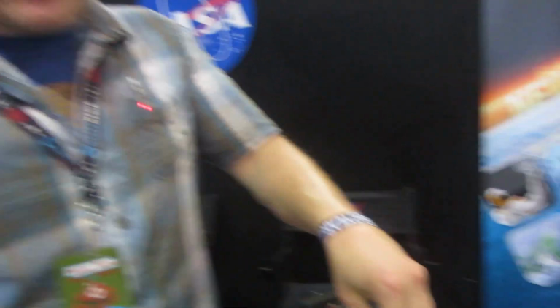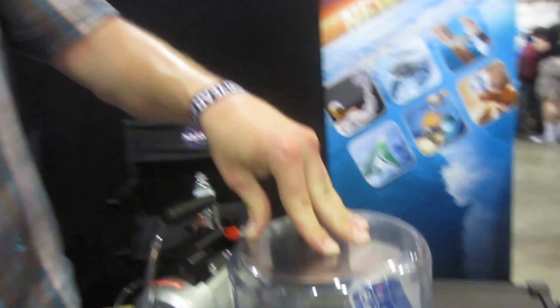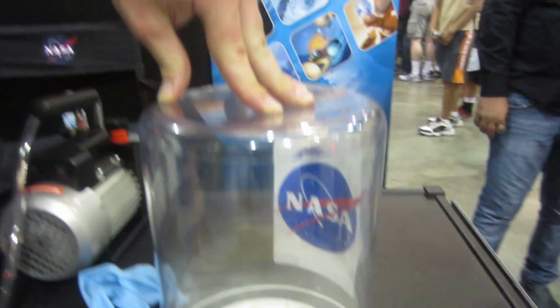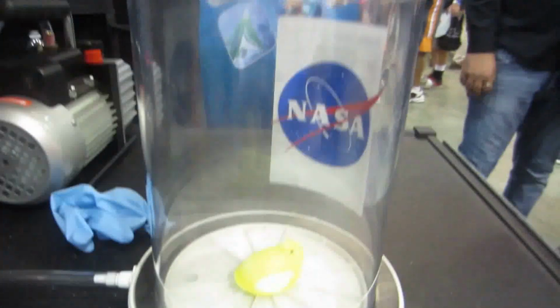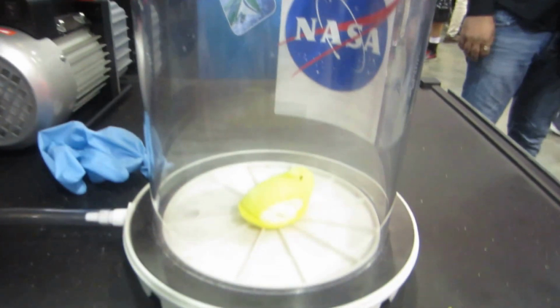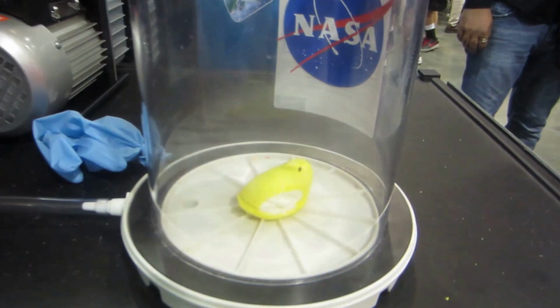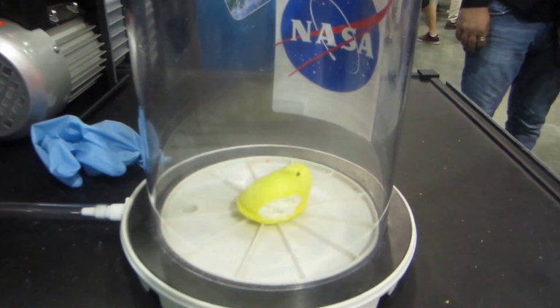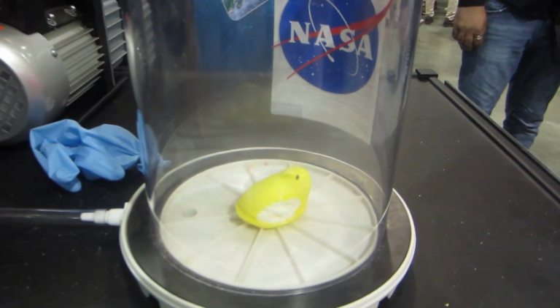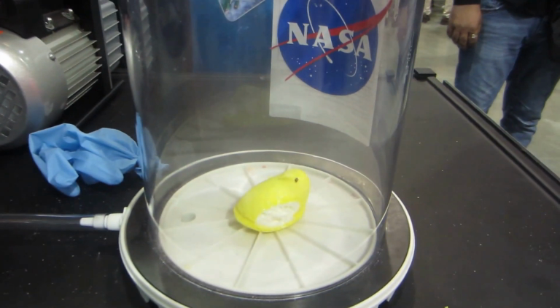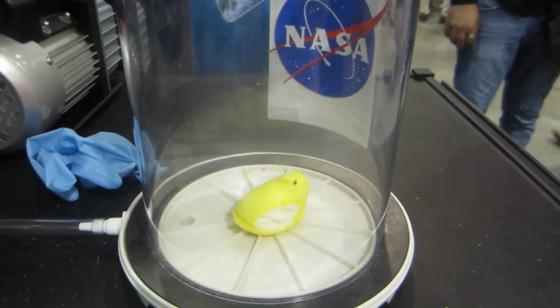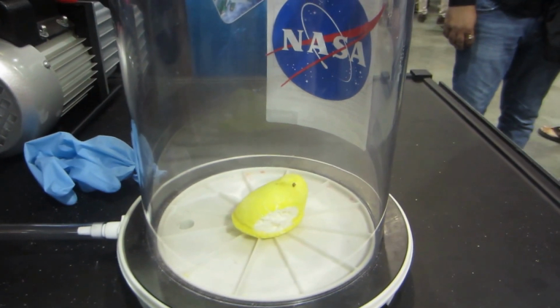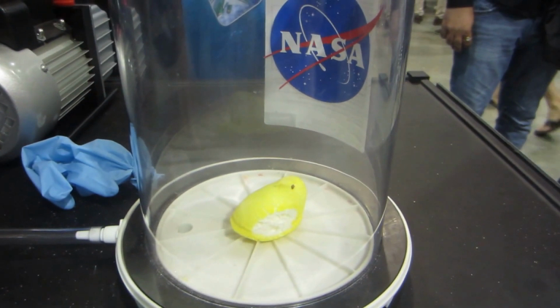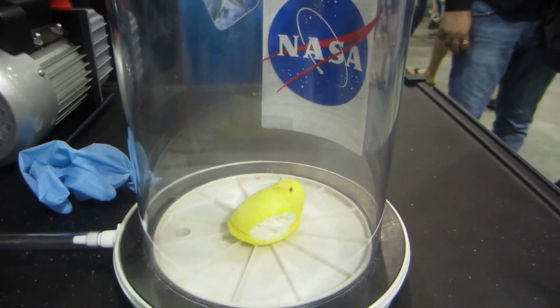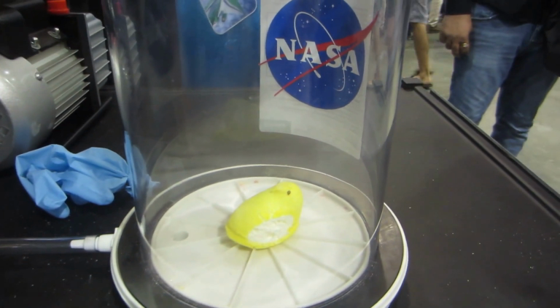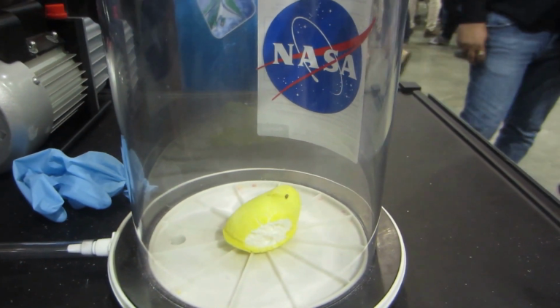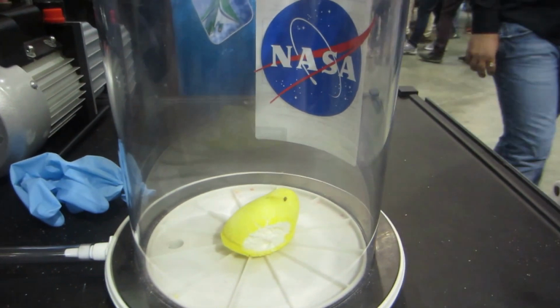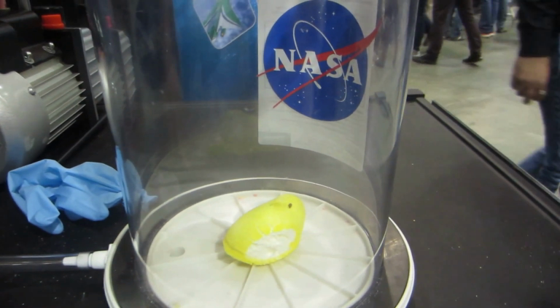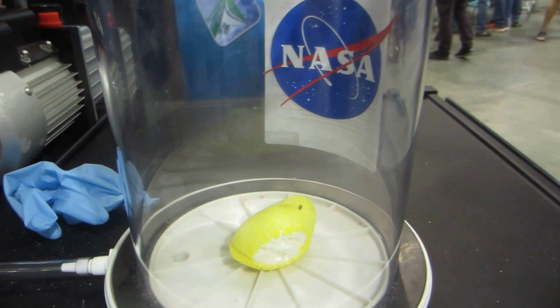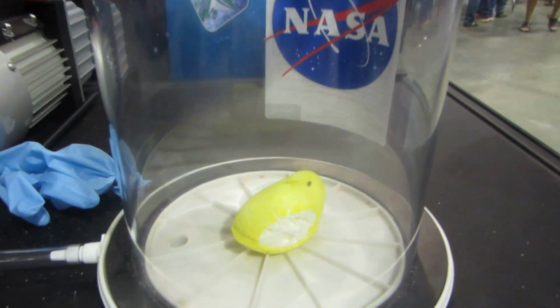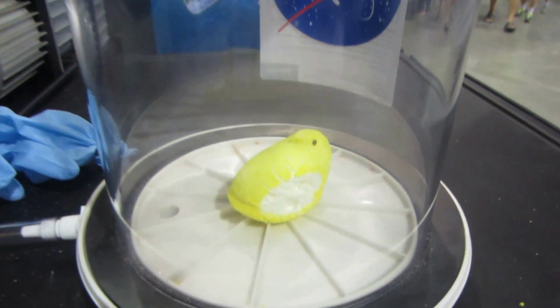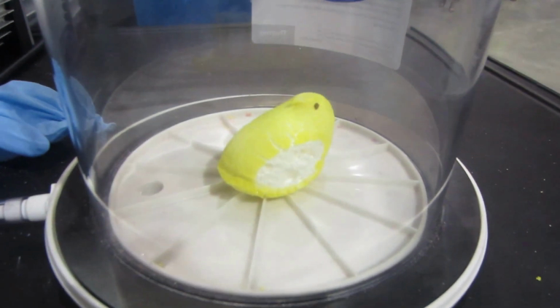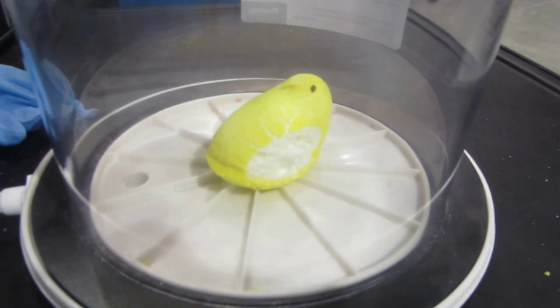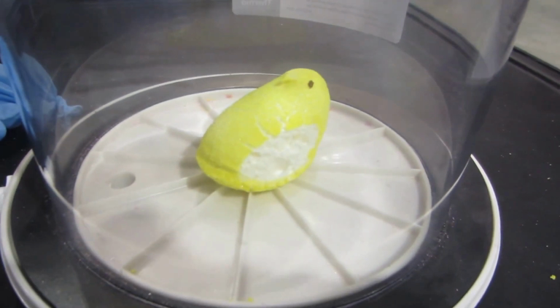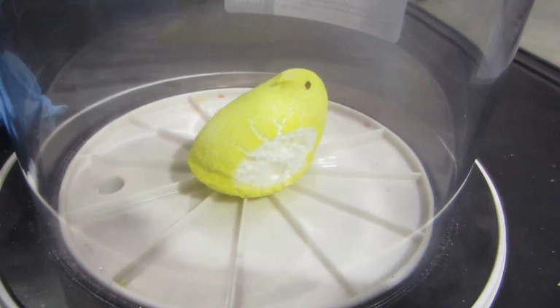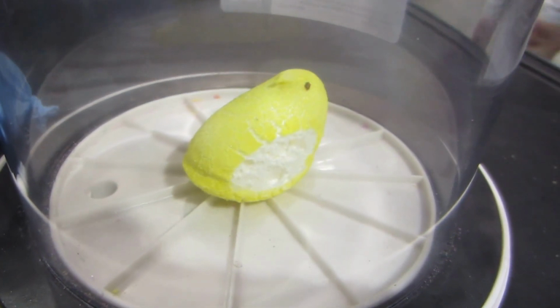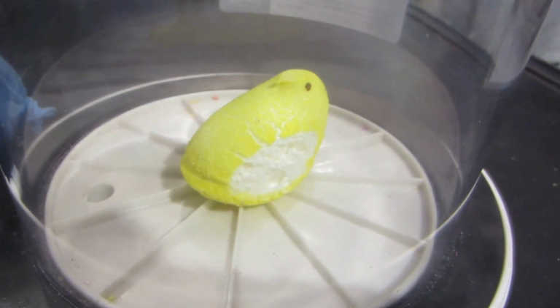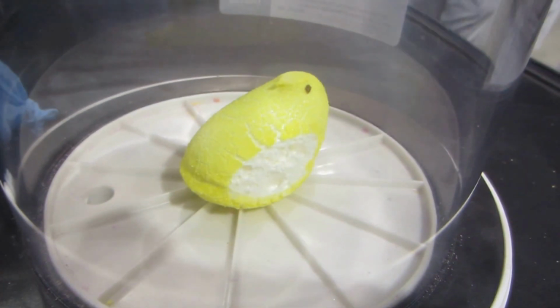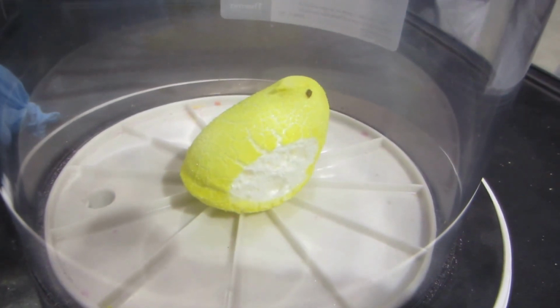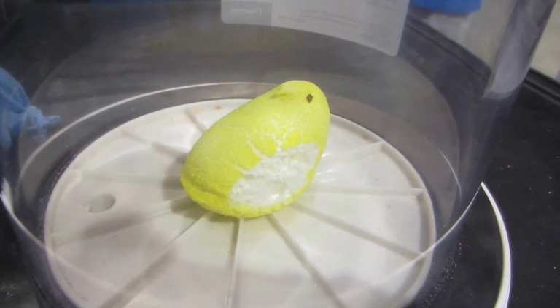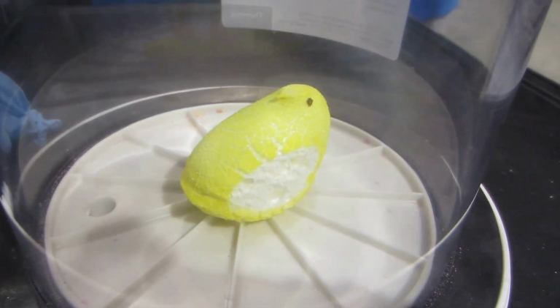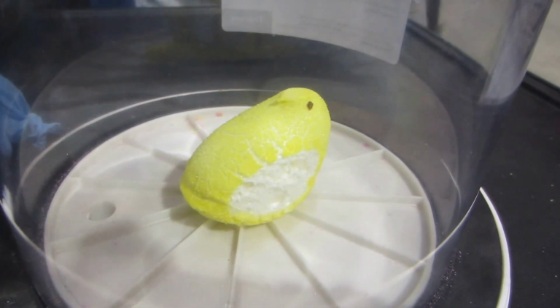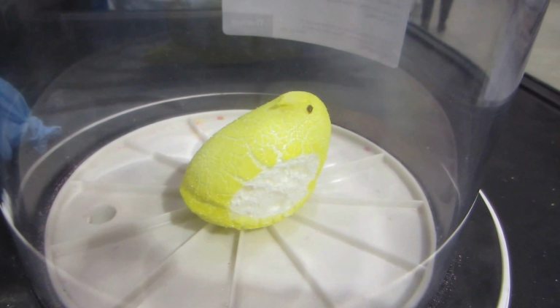Except we wouldn't expand in space because our skin is much stronger than the peep's skin. He doesn't have a skin, he's just kind of an amorphous matrix. Oh, here it goes. So all the gas that's inside of him right now, that's confined, it's expanding outwards, because it's a vacuum and taking the space.